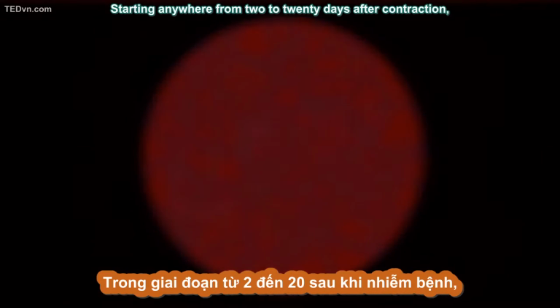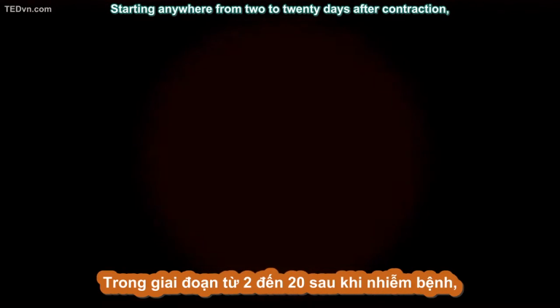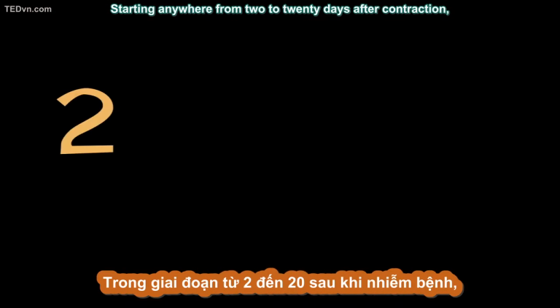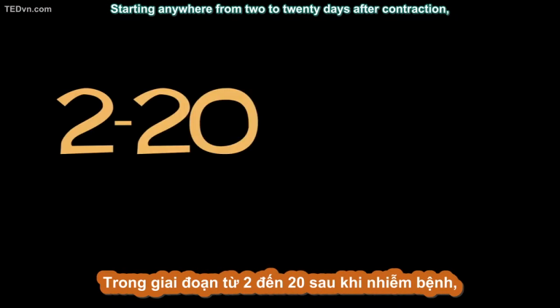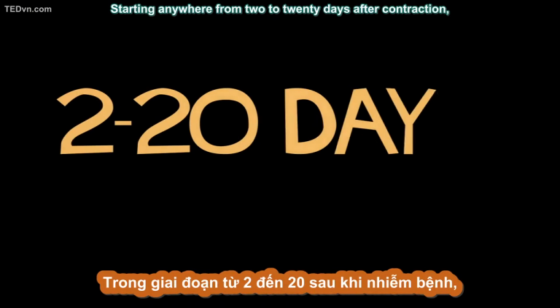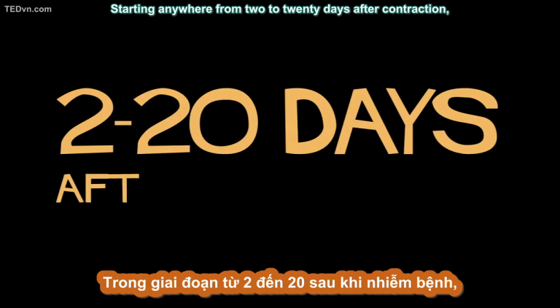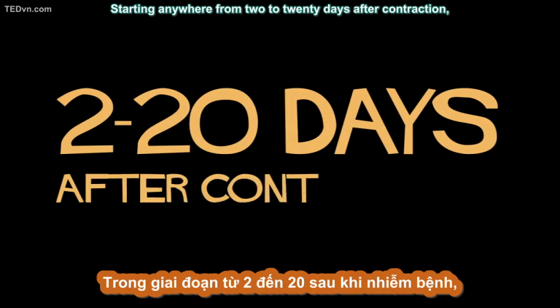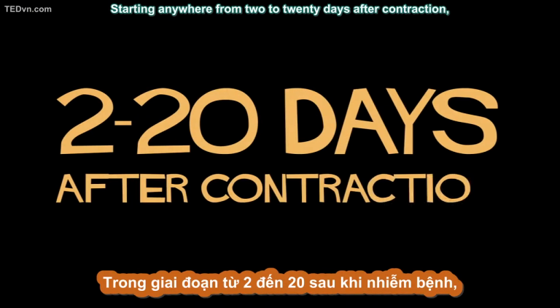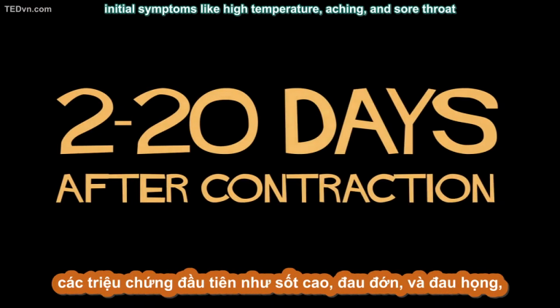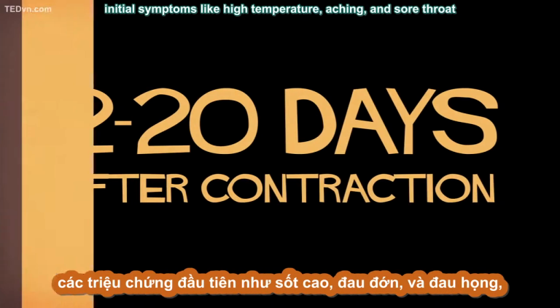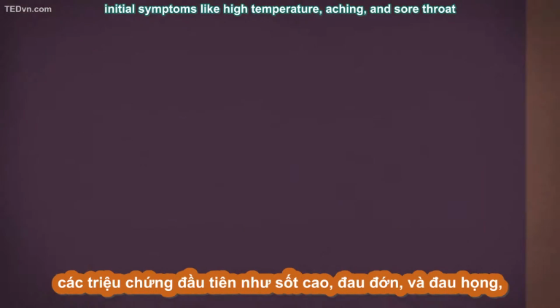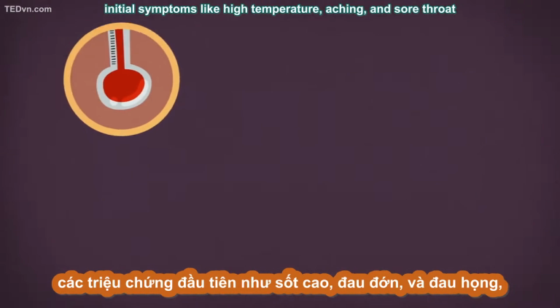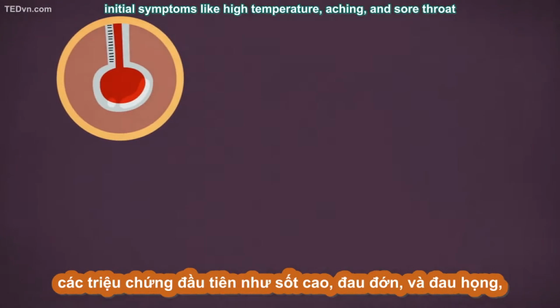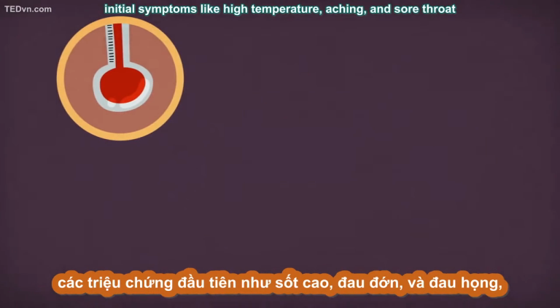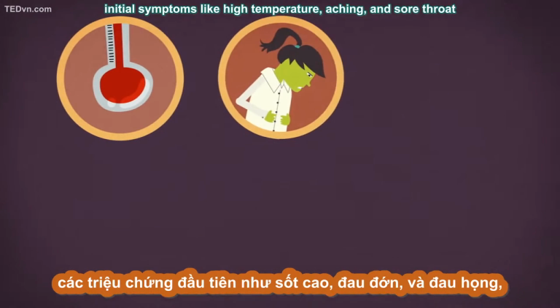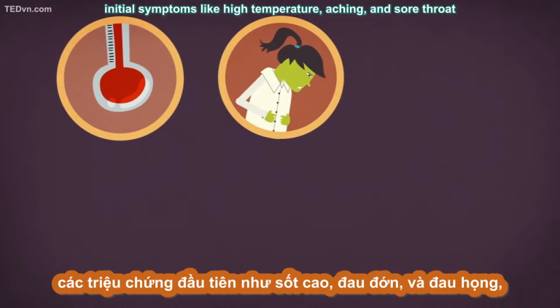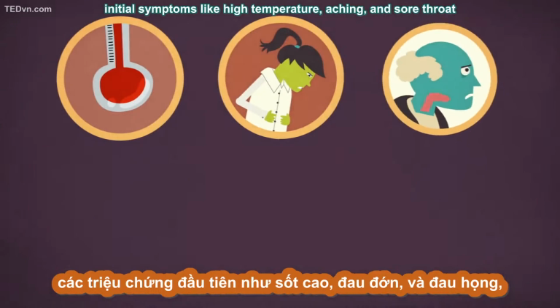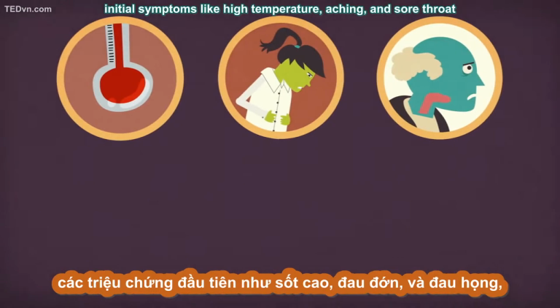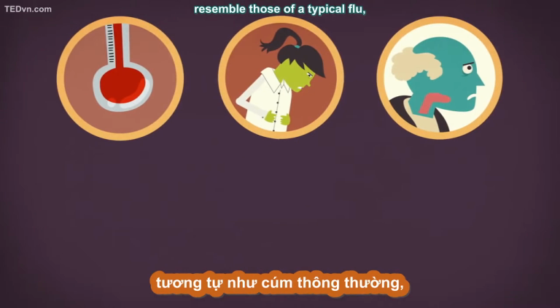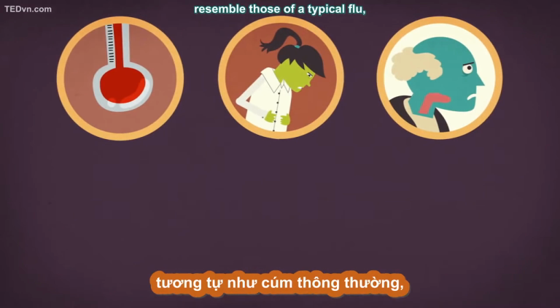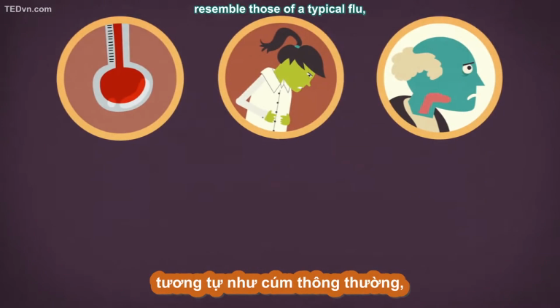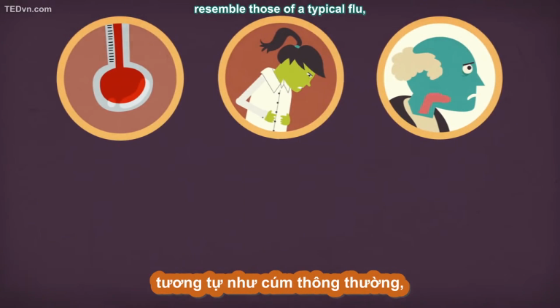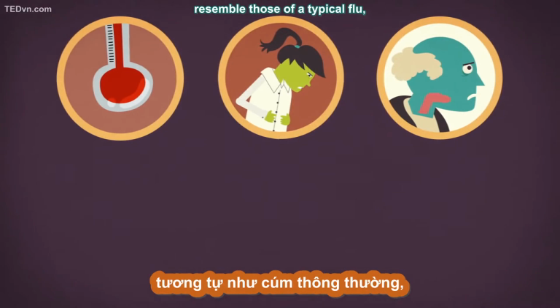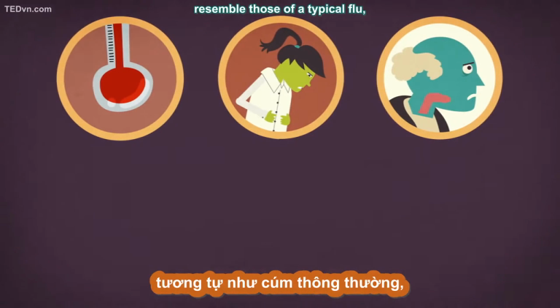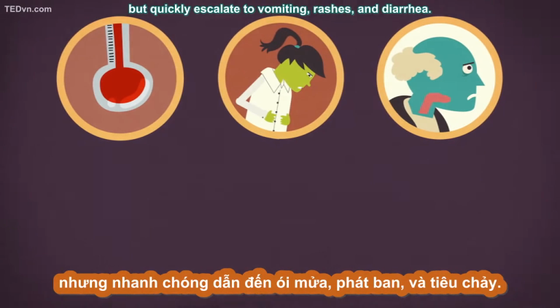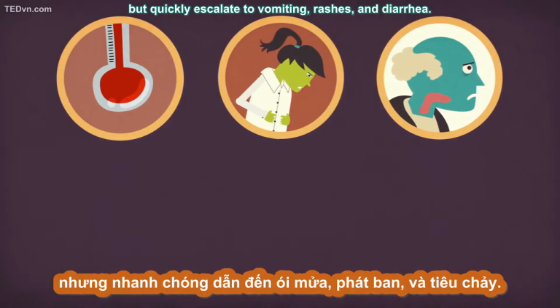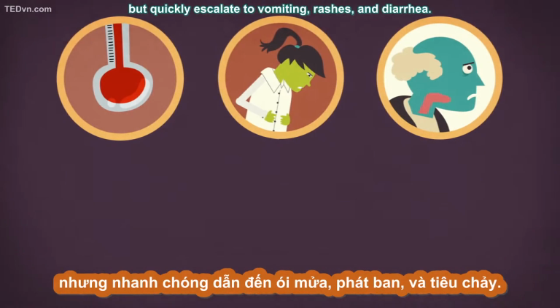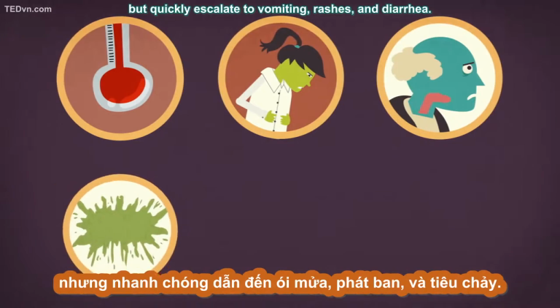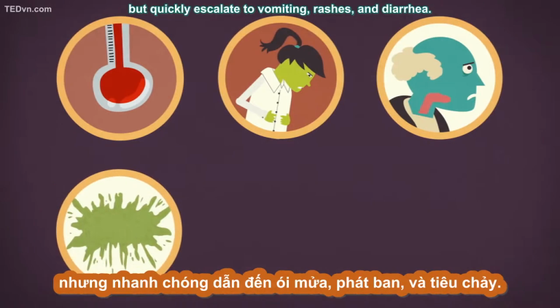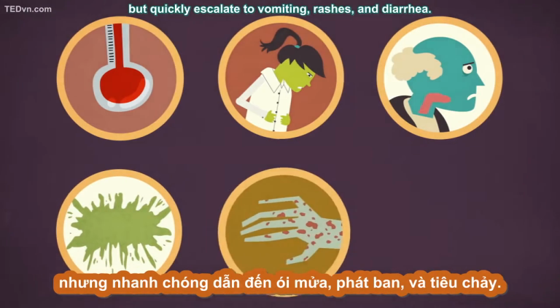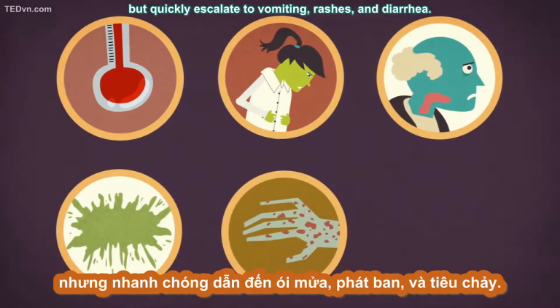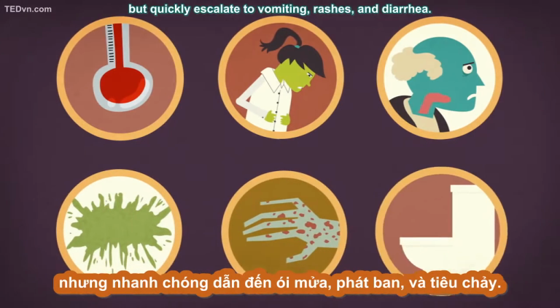Starting anywhere from two to twenty days after contraction, initial symptoms like high temperature, aching, and sore throat resemble those of a typical flu, but quickly escalate to vomiting, rashes, and diarrhea.